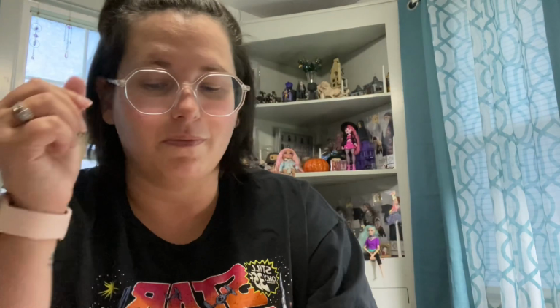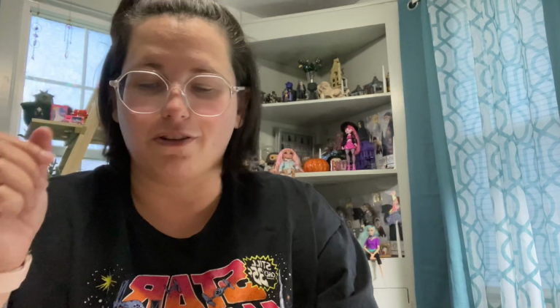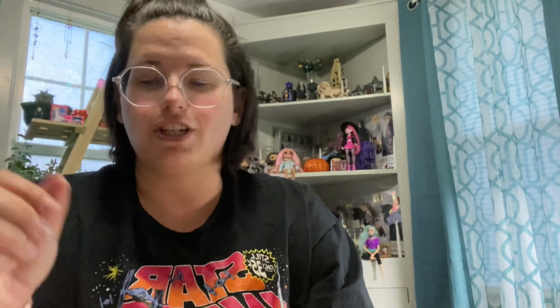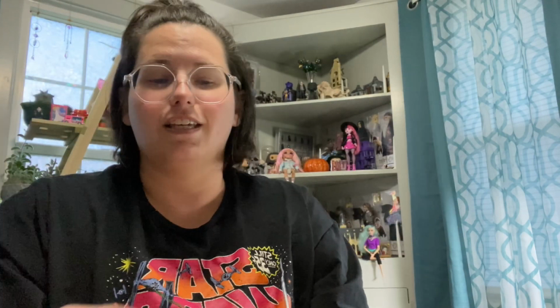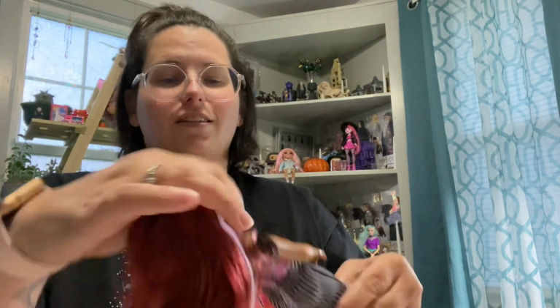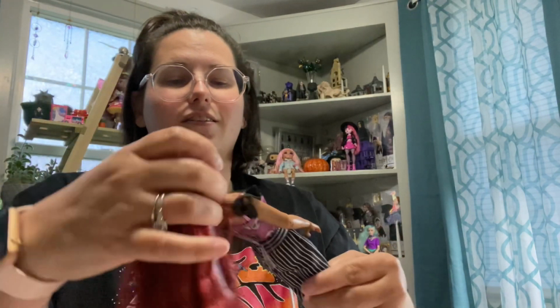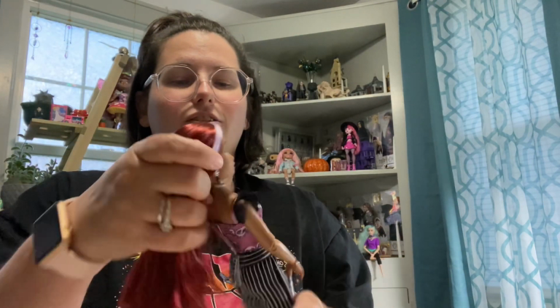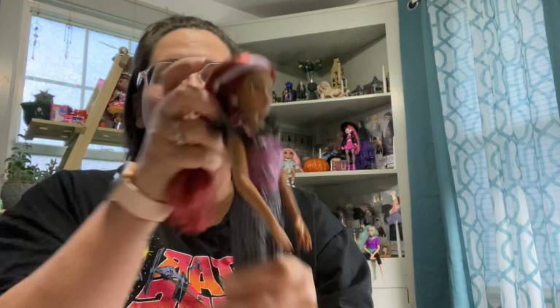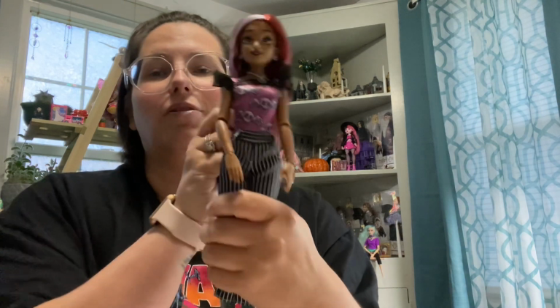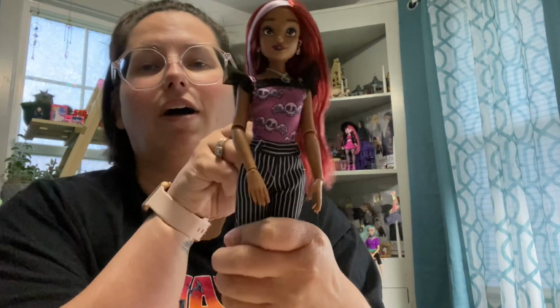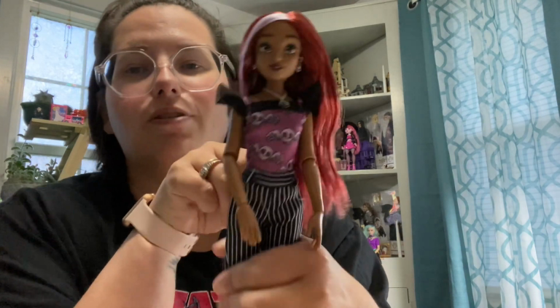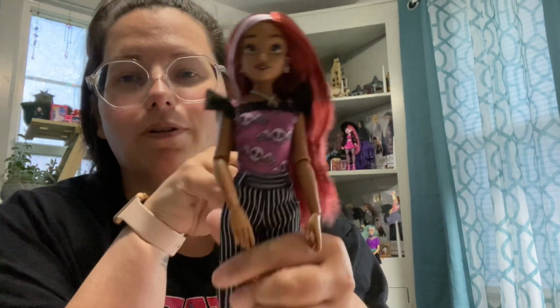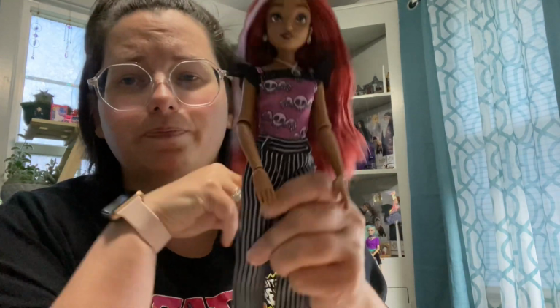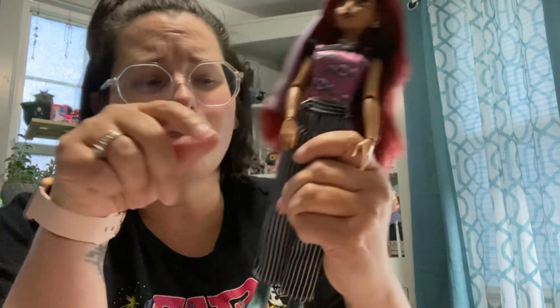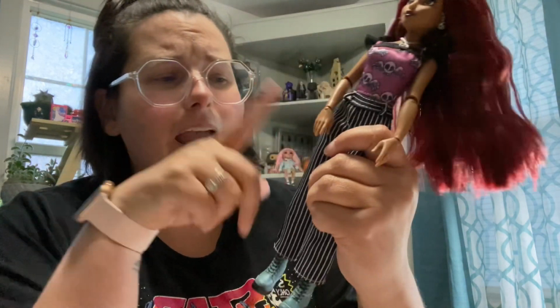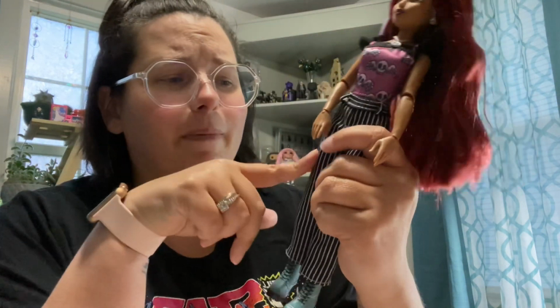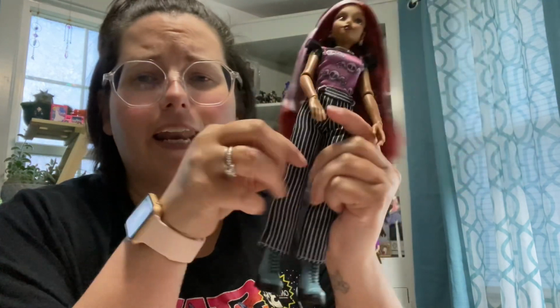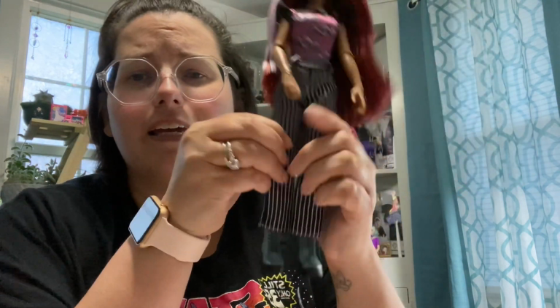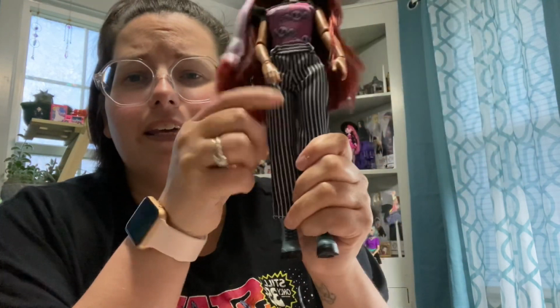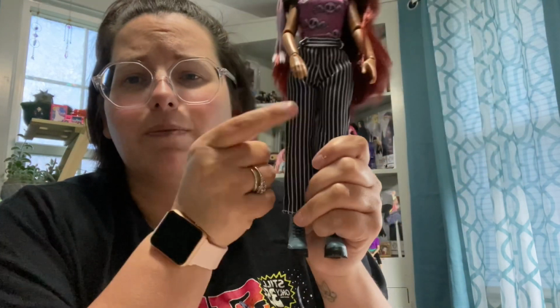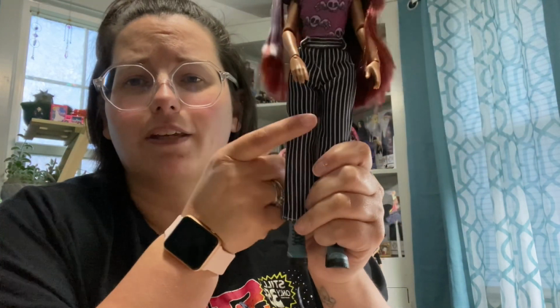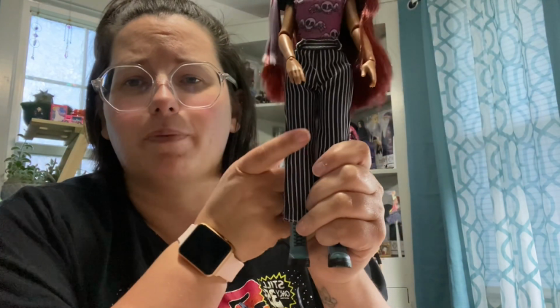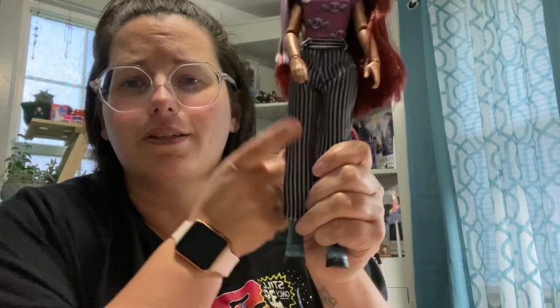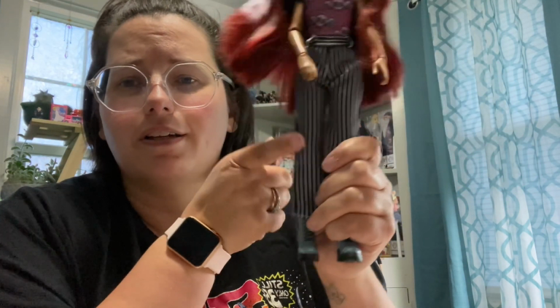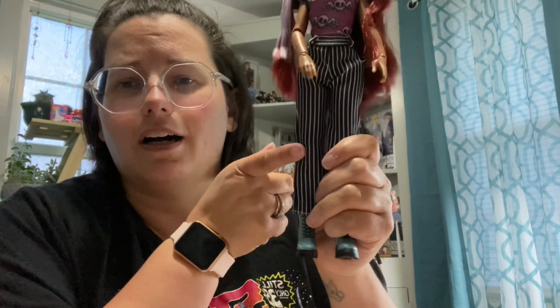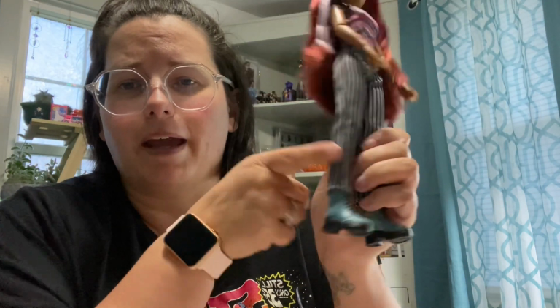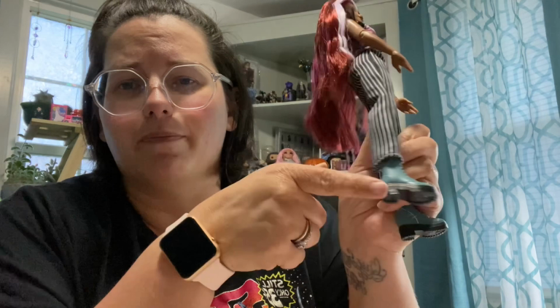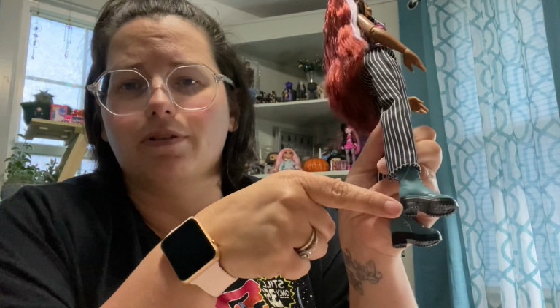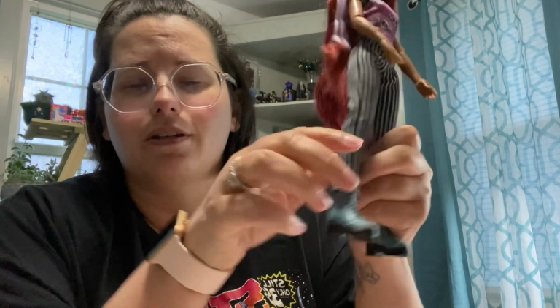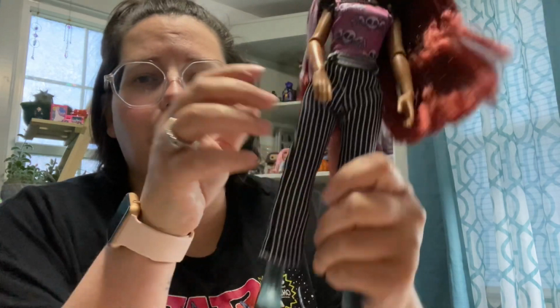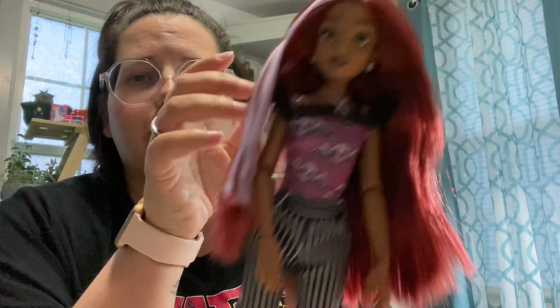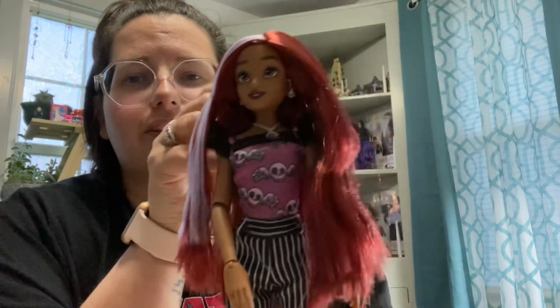She is super, super cute. I'm super happy about adding this particular piece and the boots to my collection.